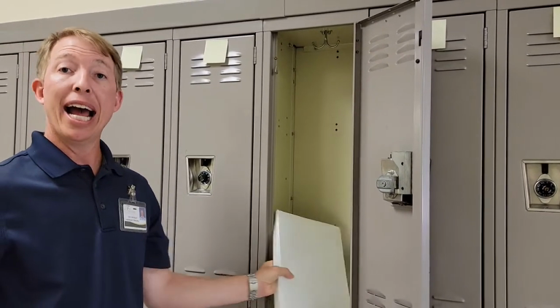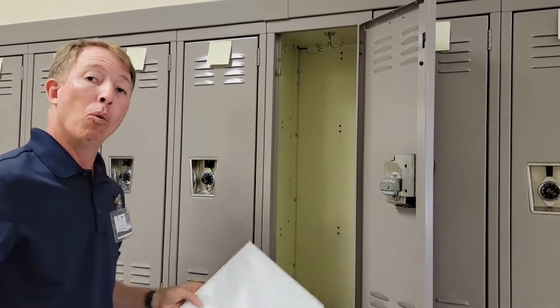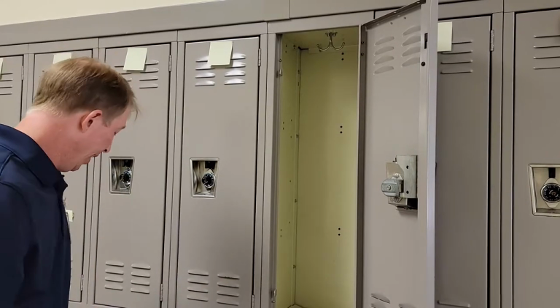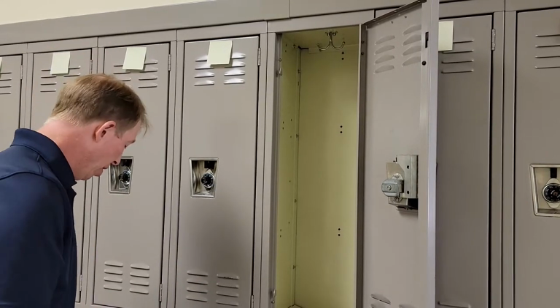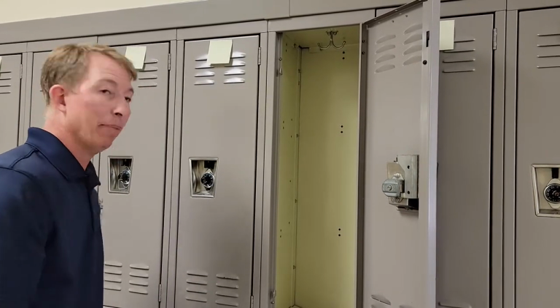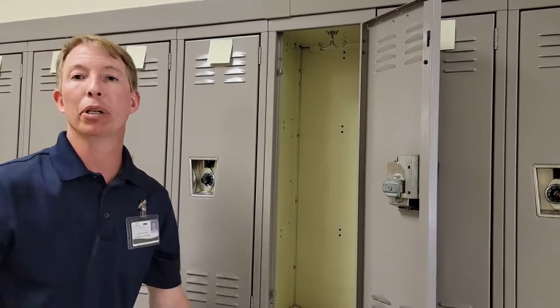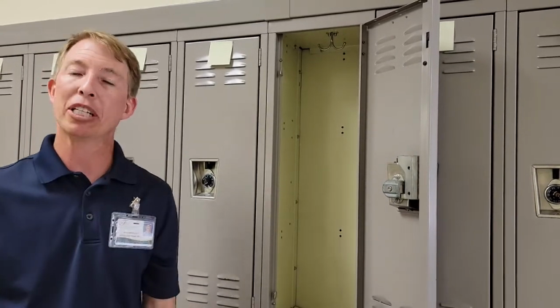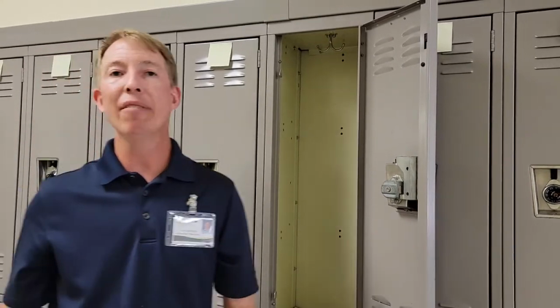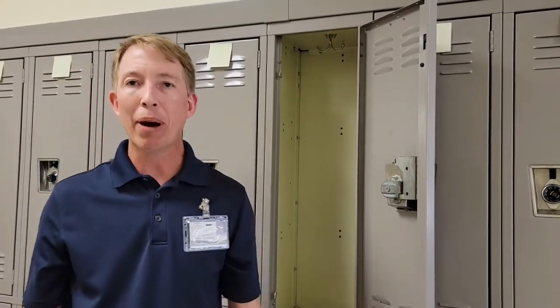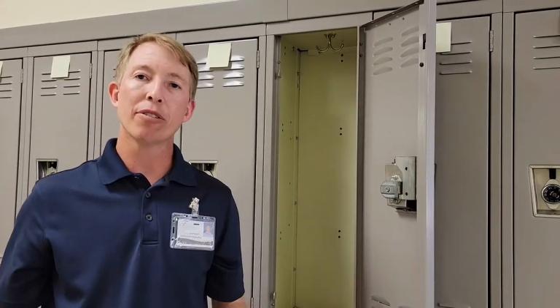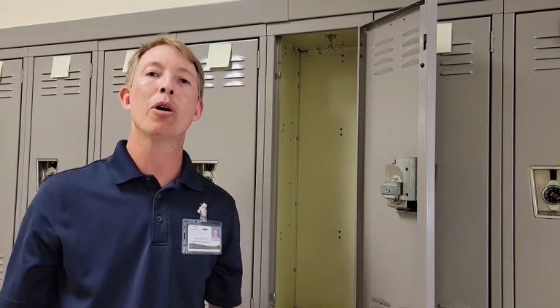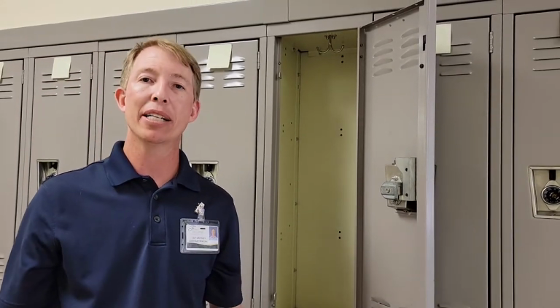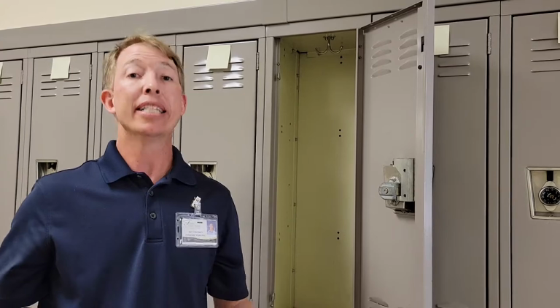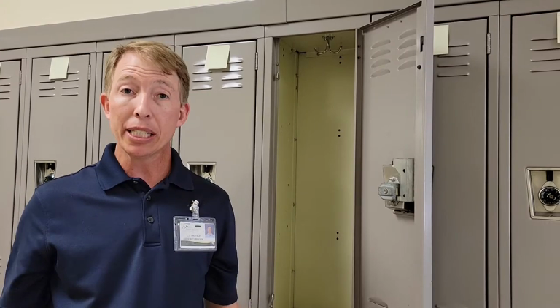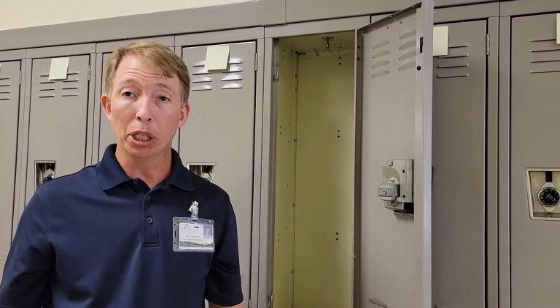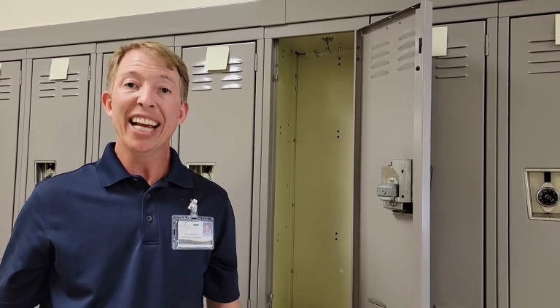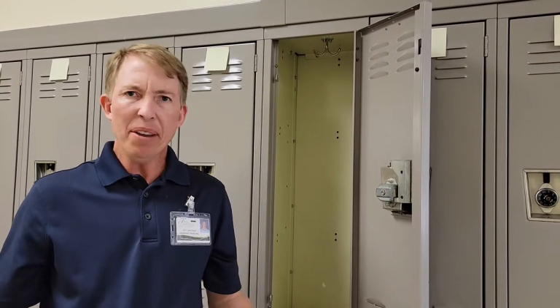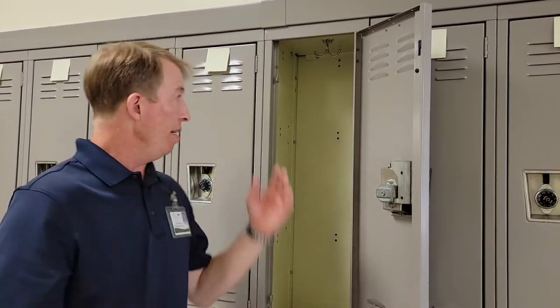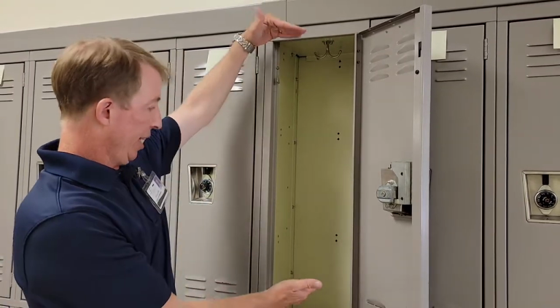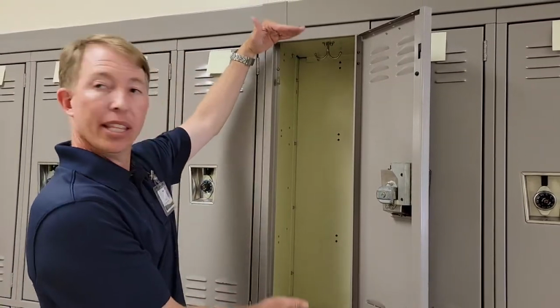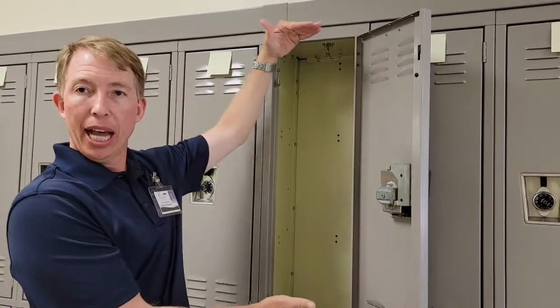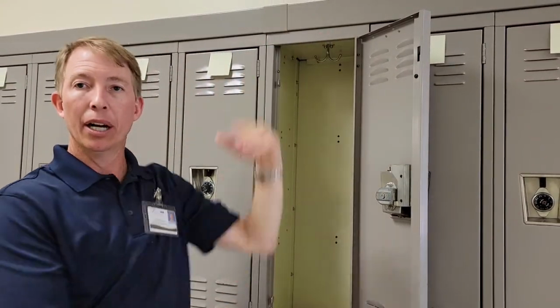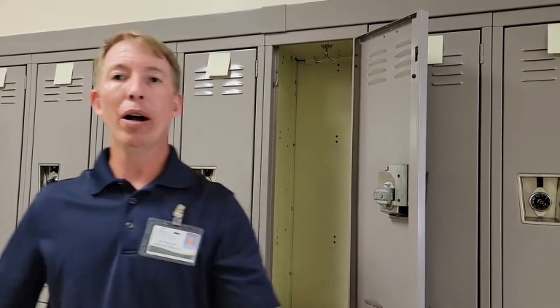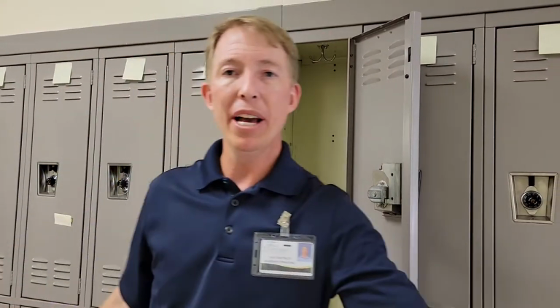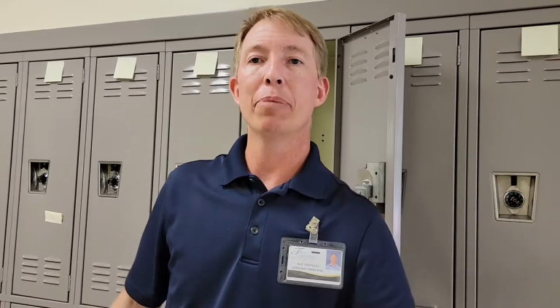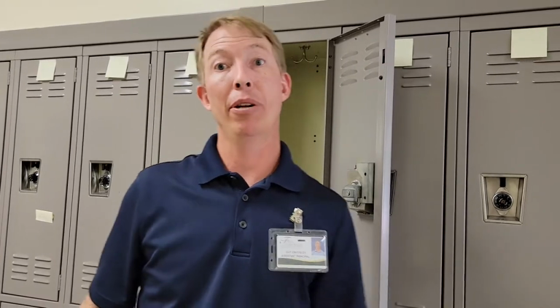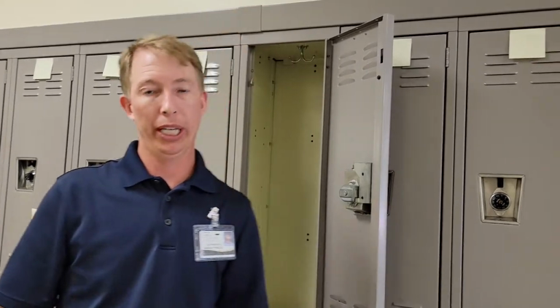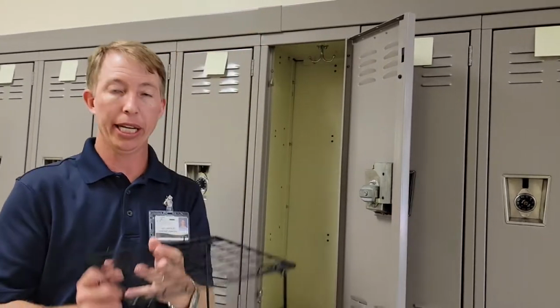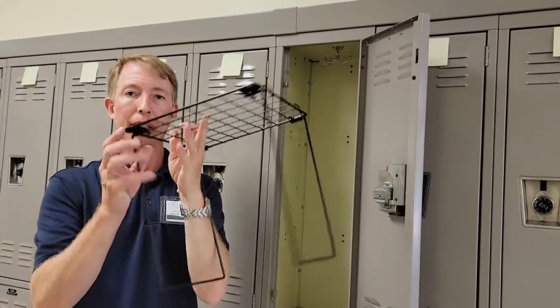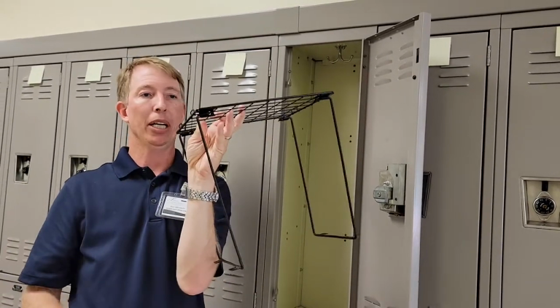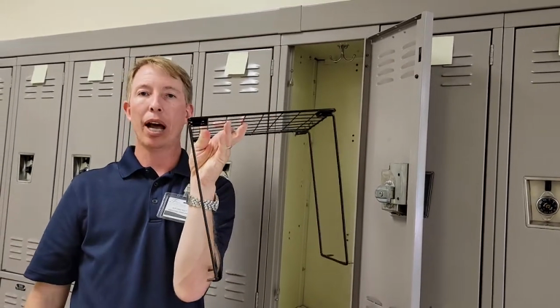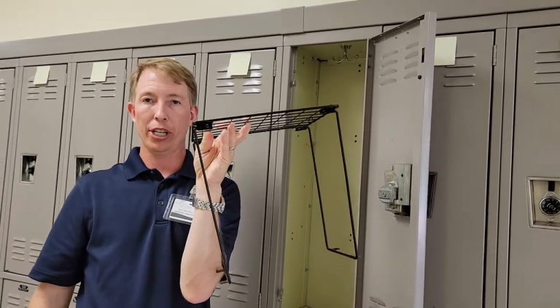Now one of the things that seems to help a lot — because you're going to have a few binders, a few notepads, definitely some books — is how do you fit everything in this locker? Well, one of the items that comes in really handy is something called a locker shelf.